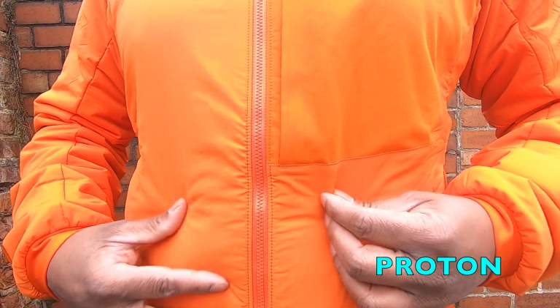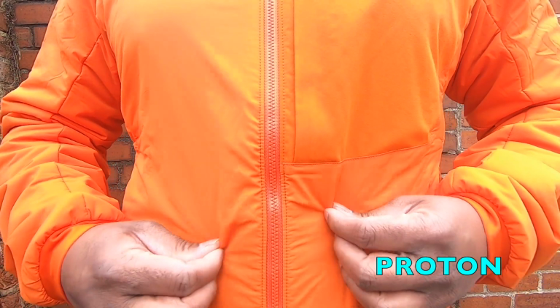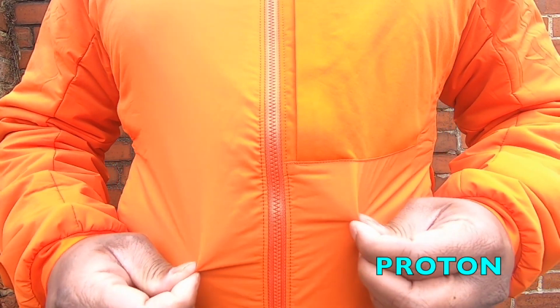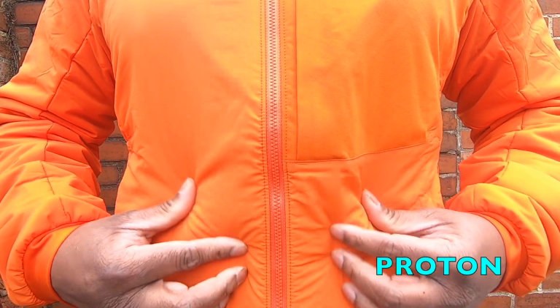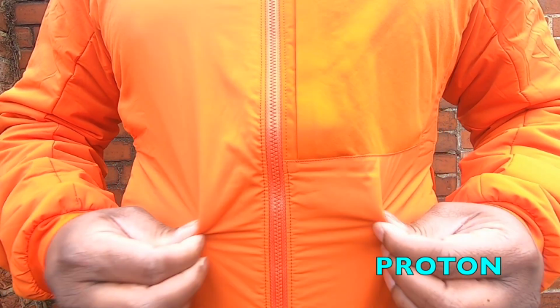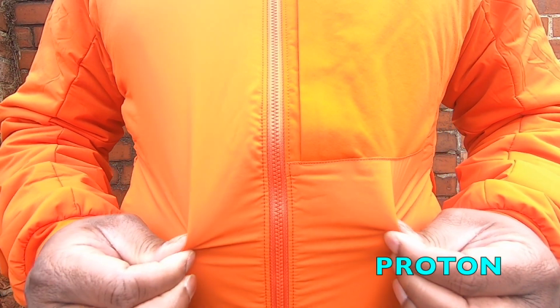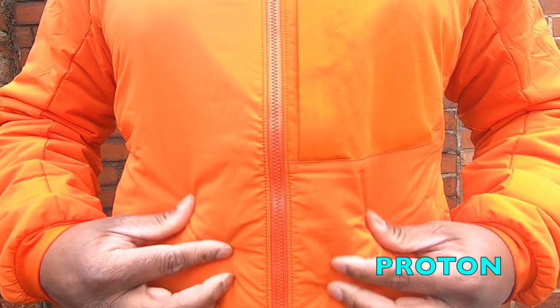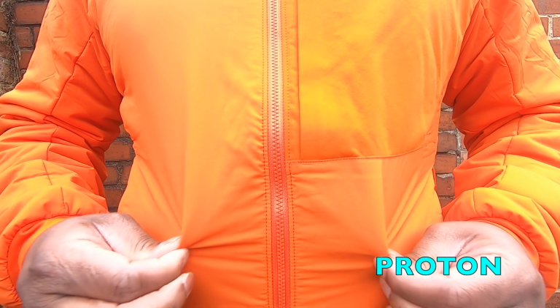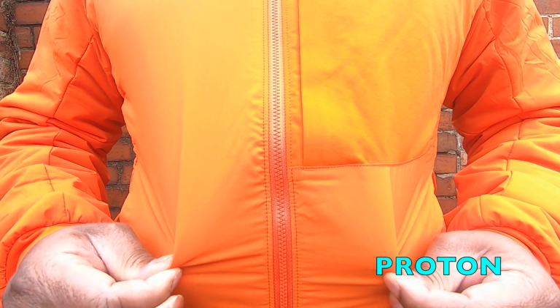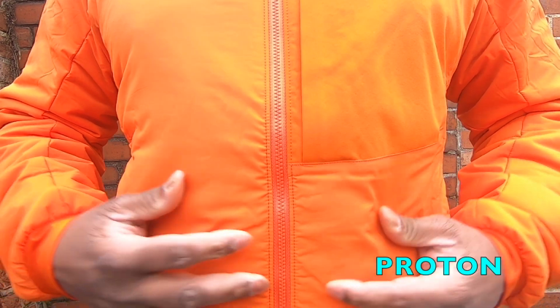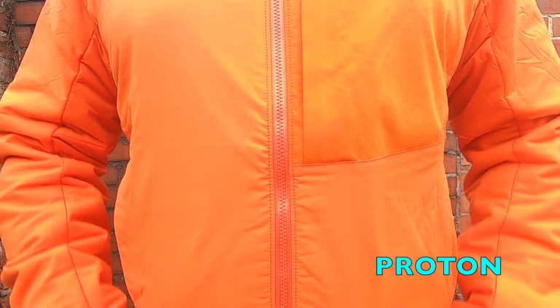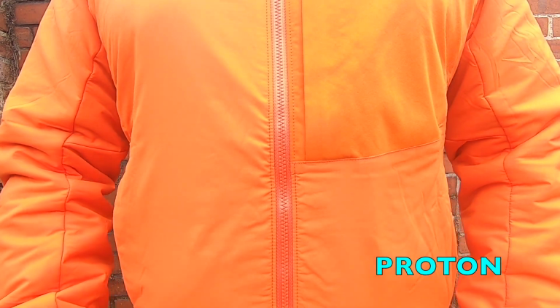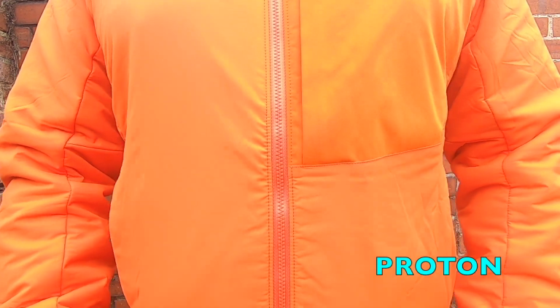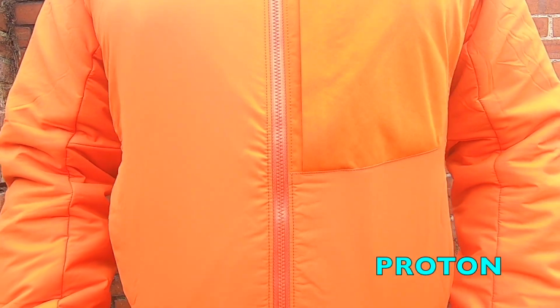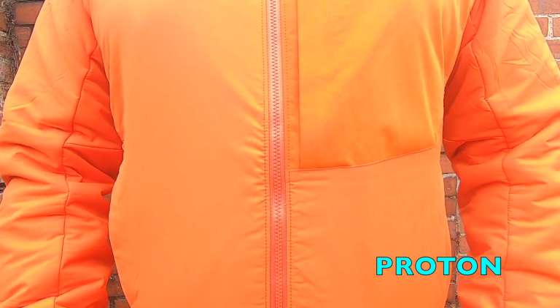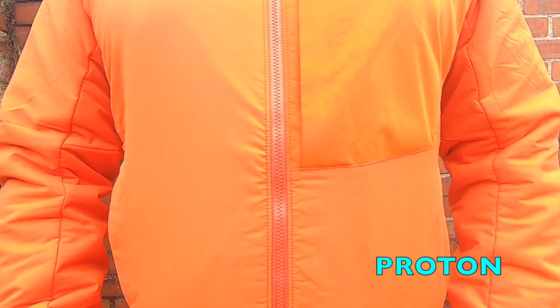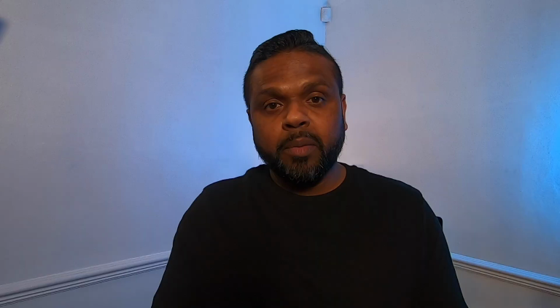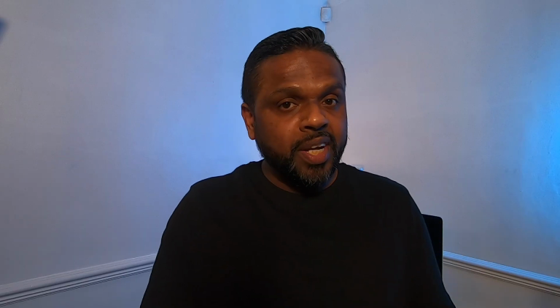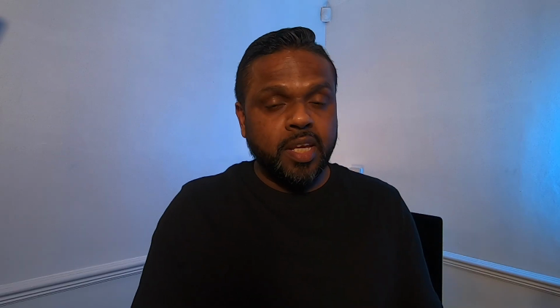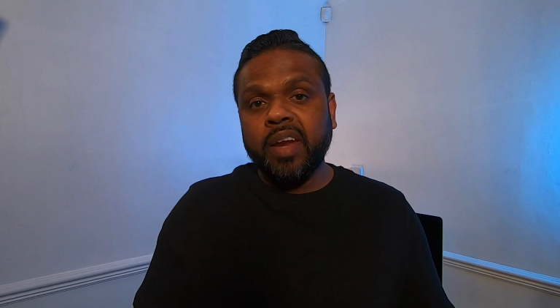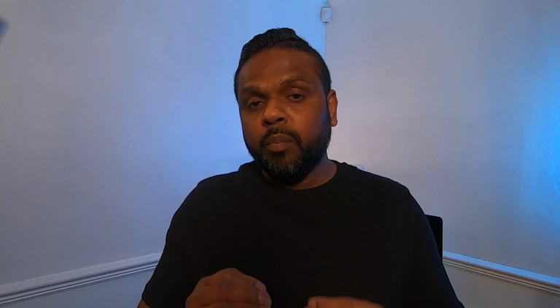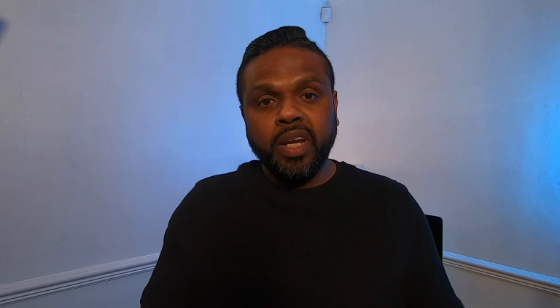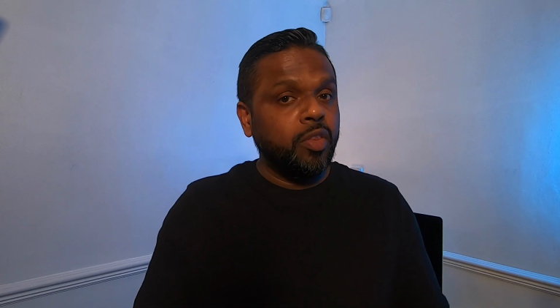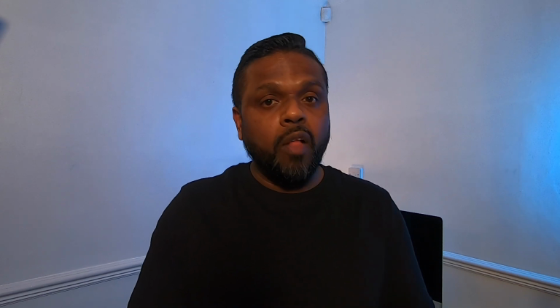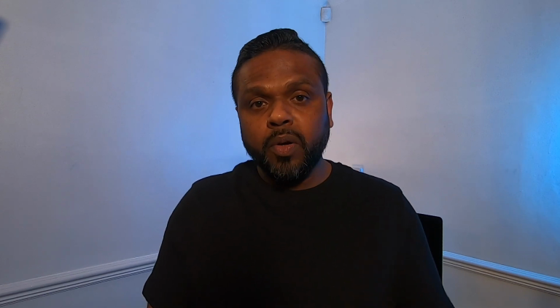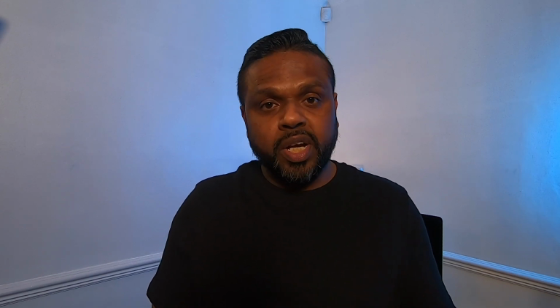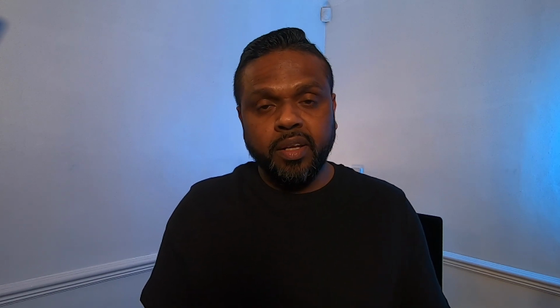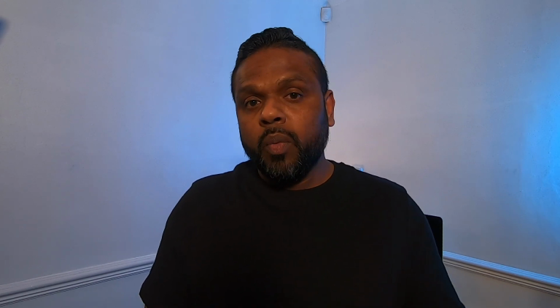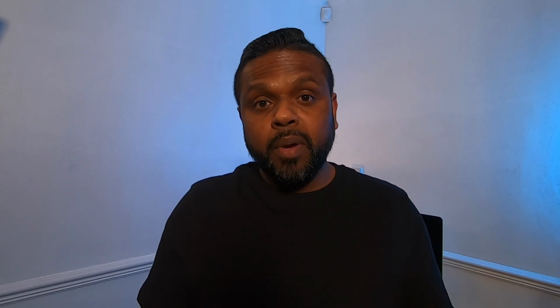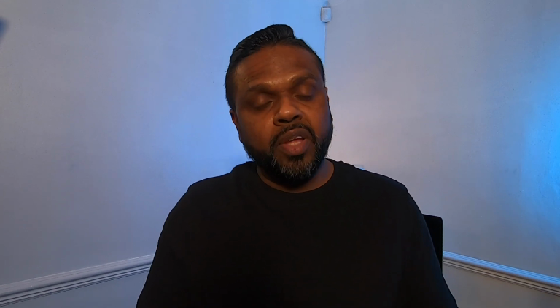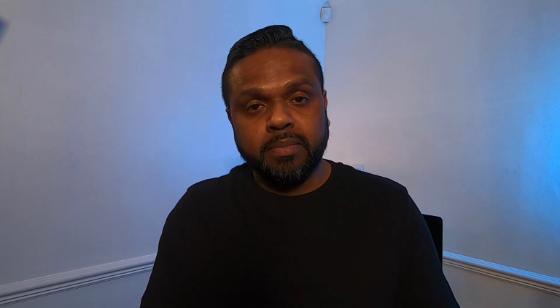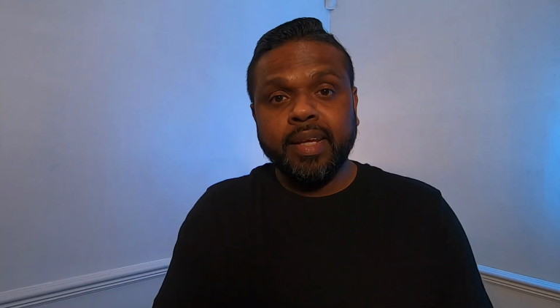However, the Atom LT is more wind resistant than the Proton LT Hoodie. Breathability is a key factor on the Proton LT. If you wear both jackets, you can feel more wind coming through the Proton jacket compared to the Atom.